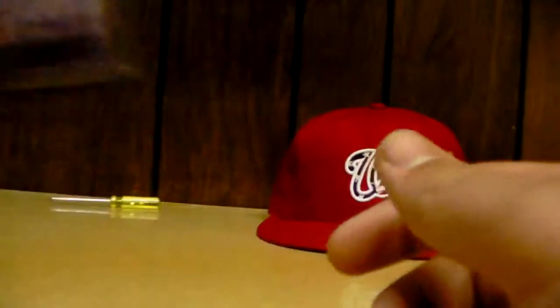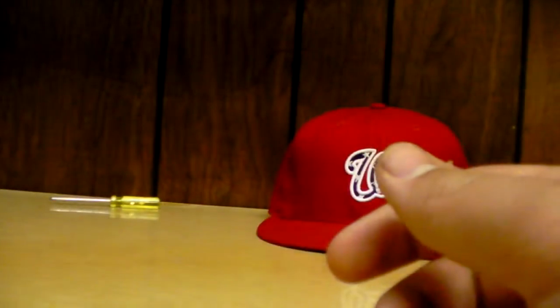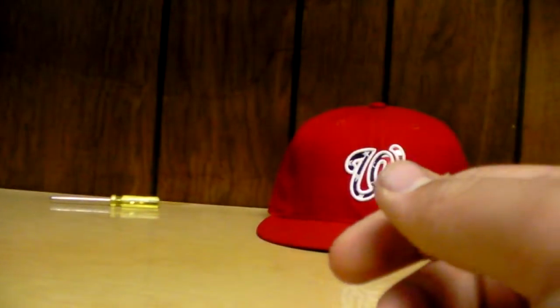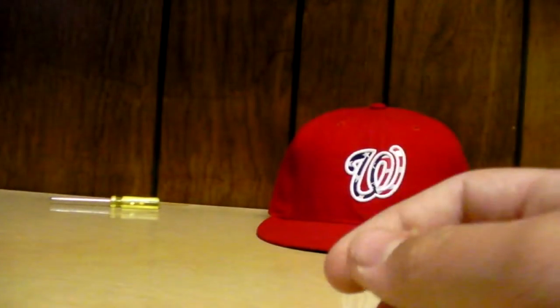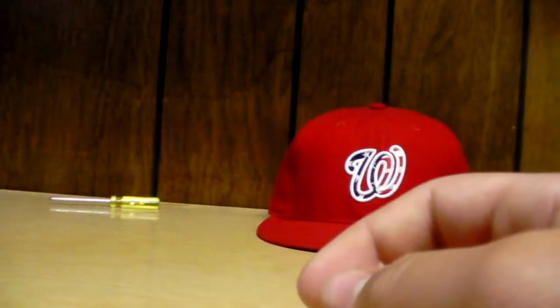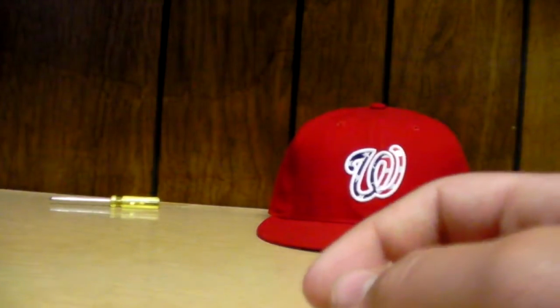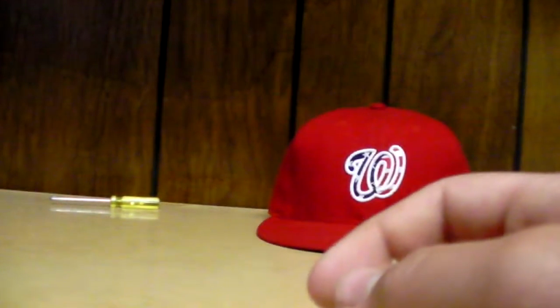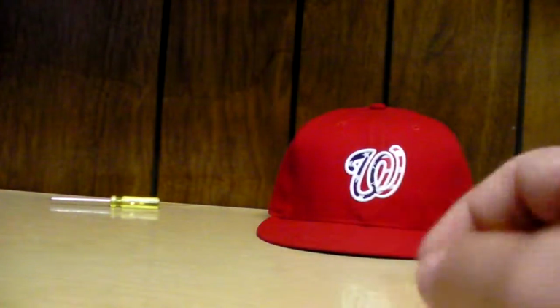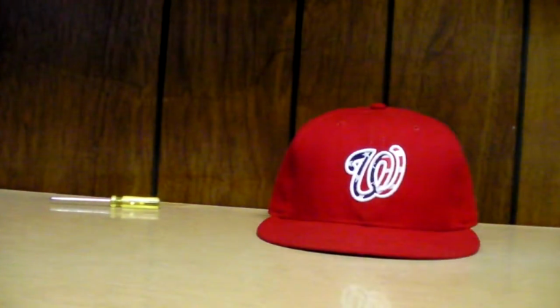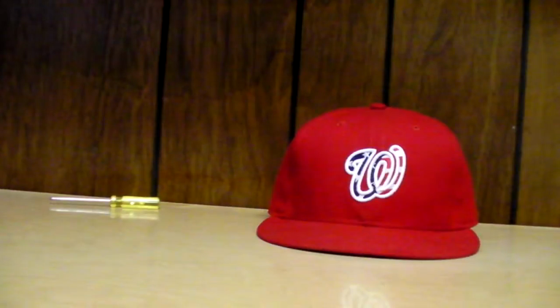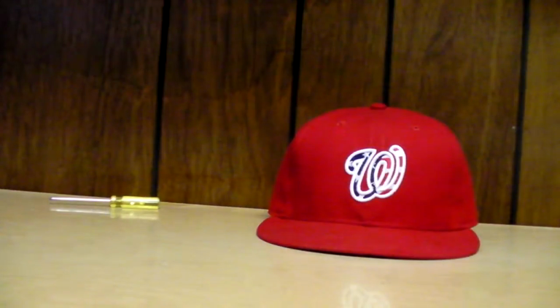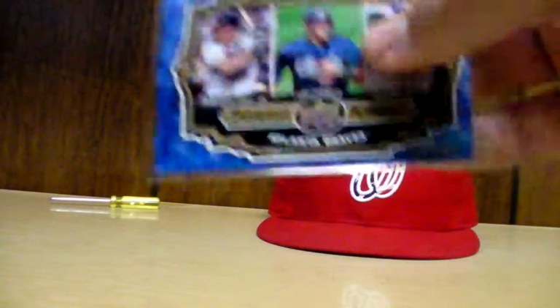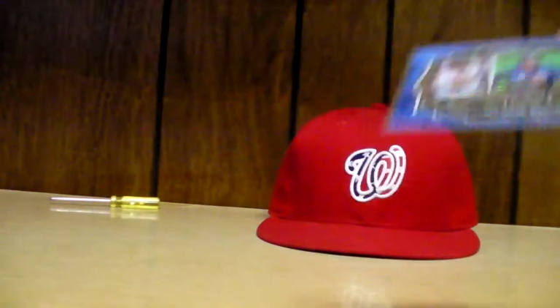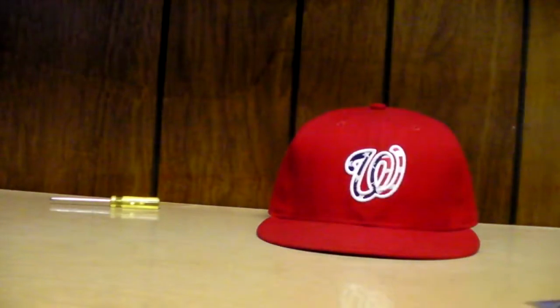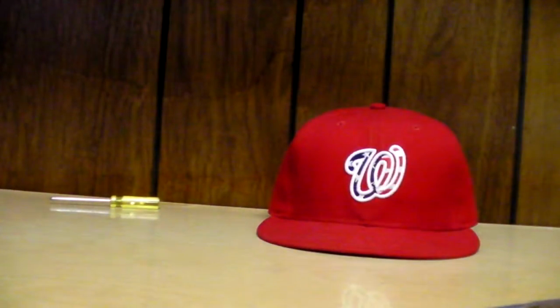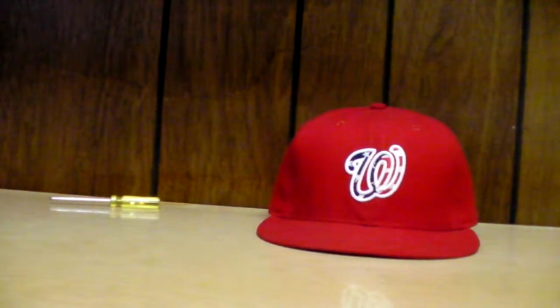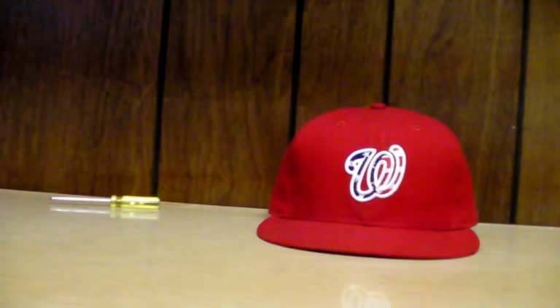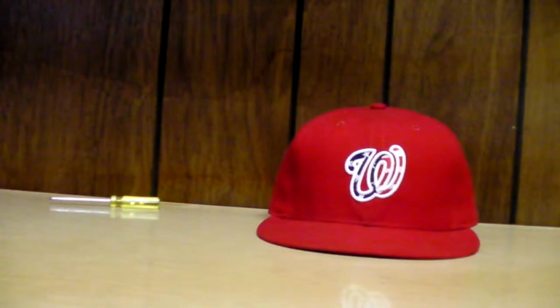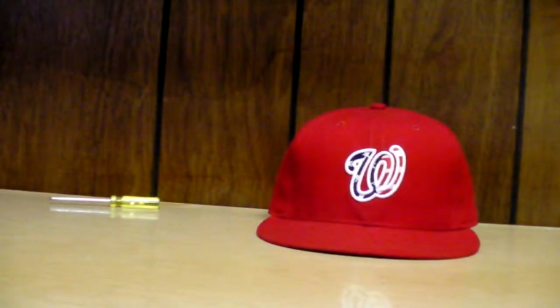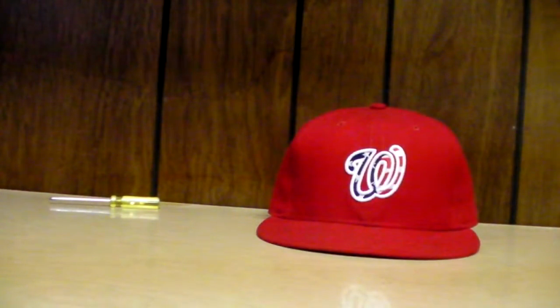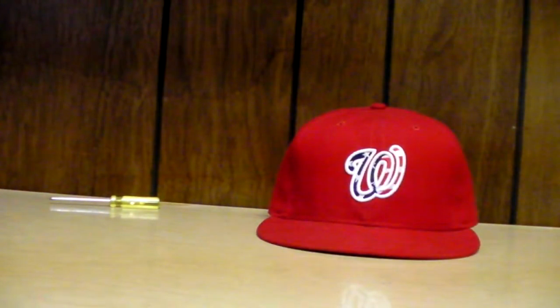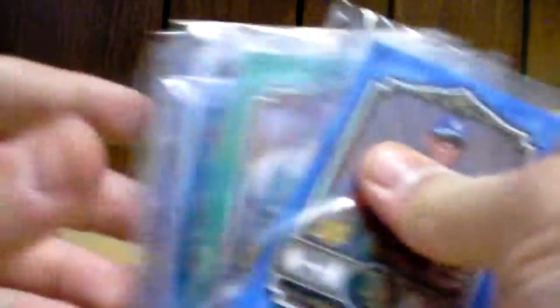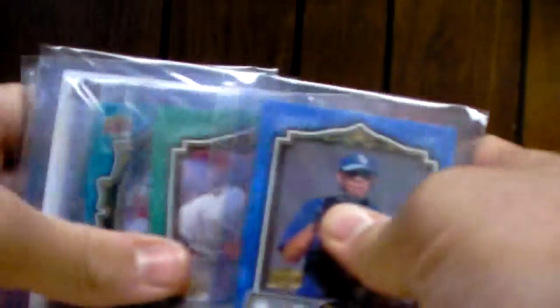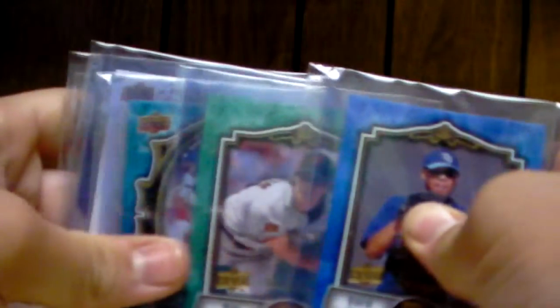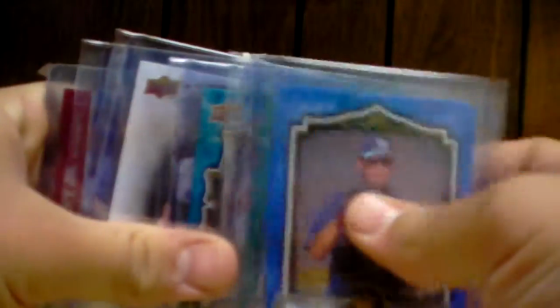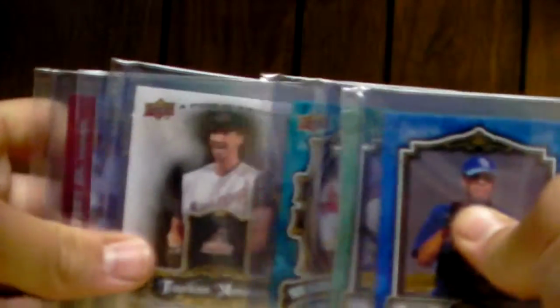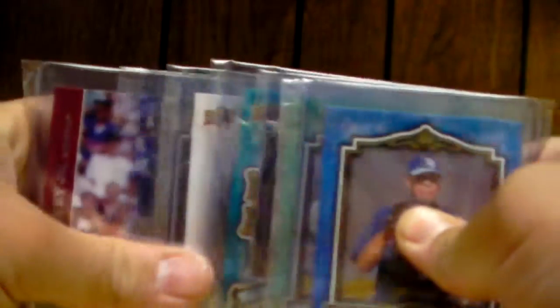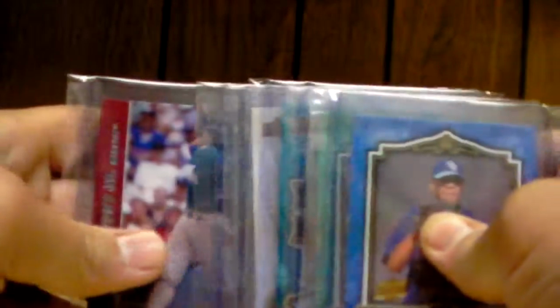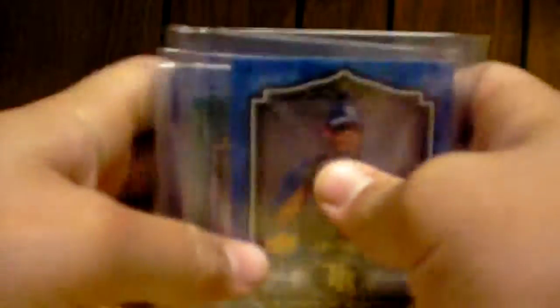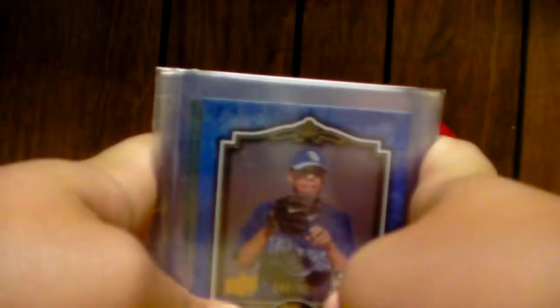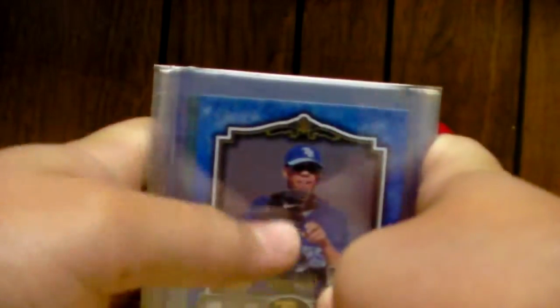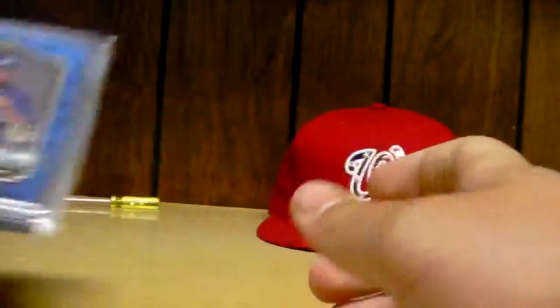Alright, so comment below if you want any of these randomly numbered cards, or any of these ones with Price and Lincecum and stuff like that. See ya!